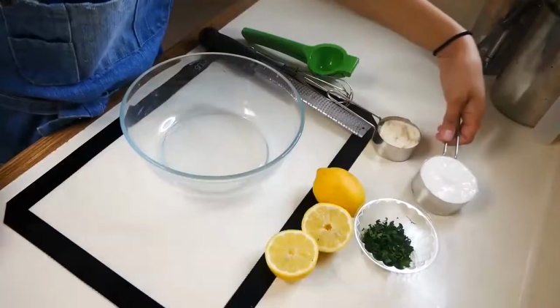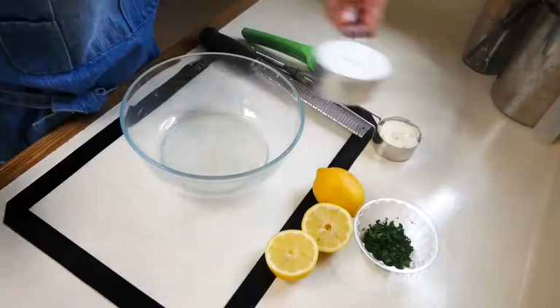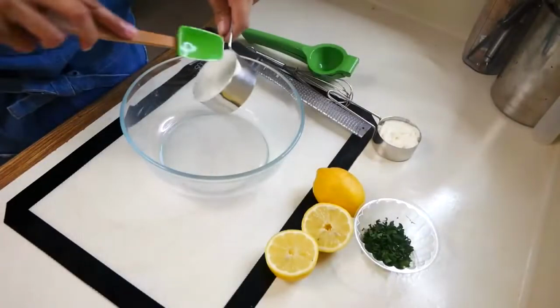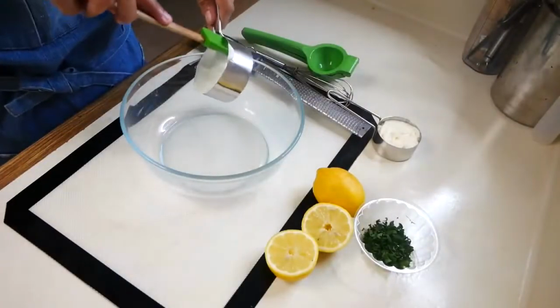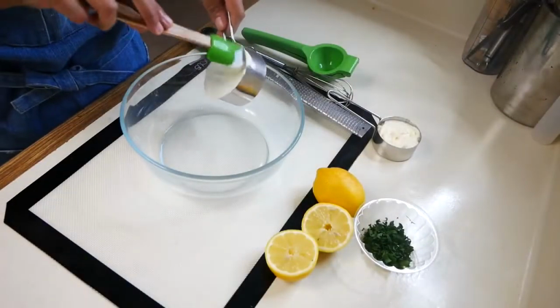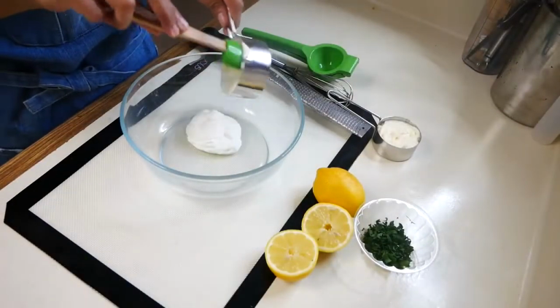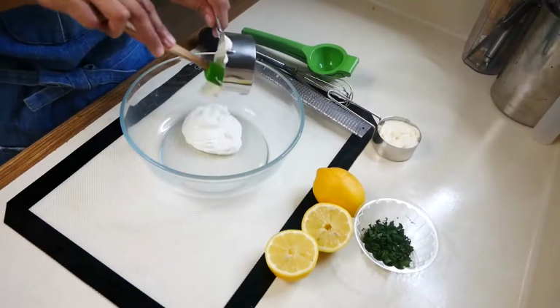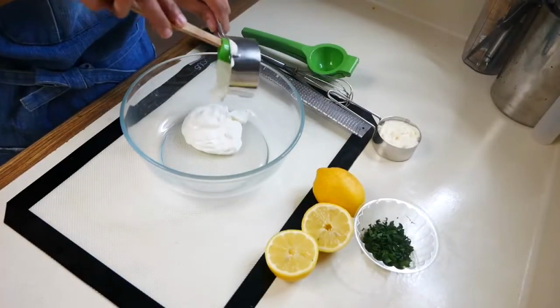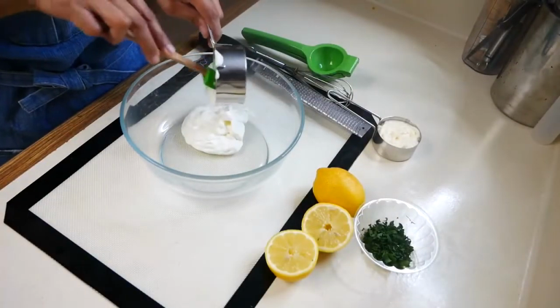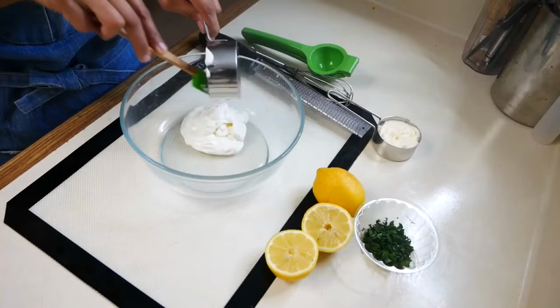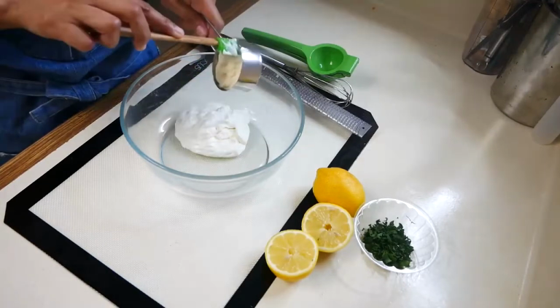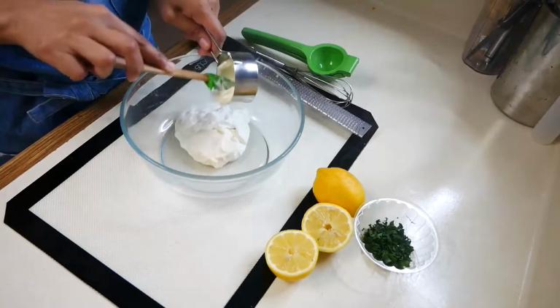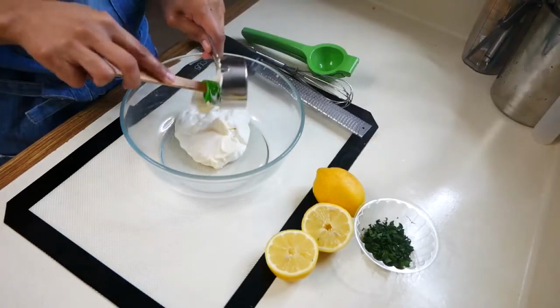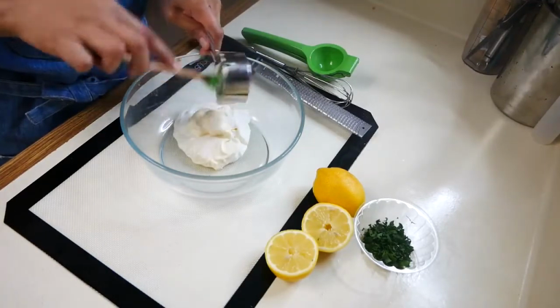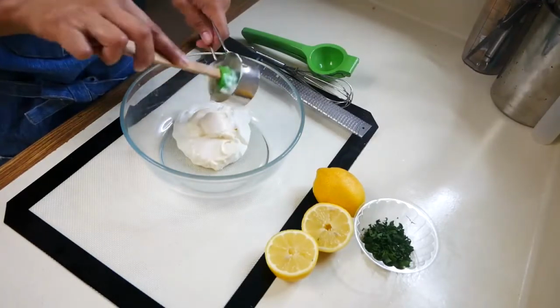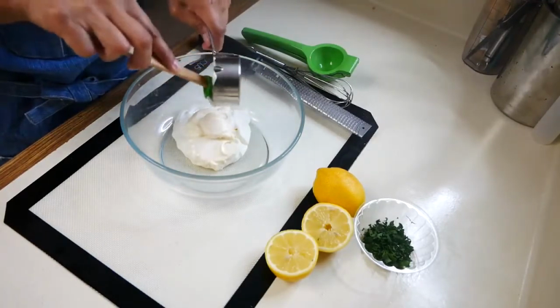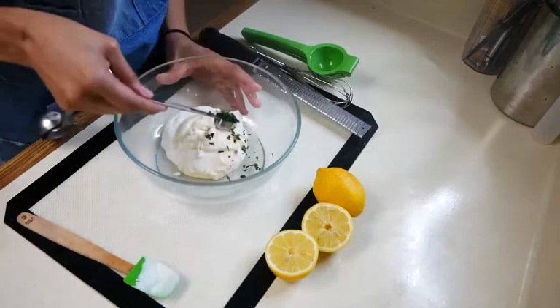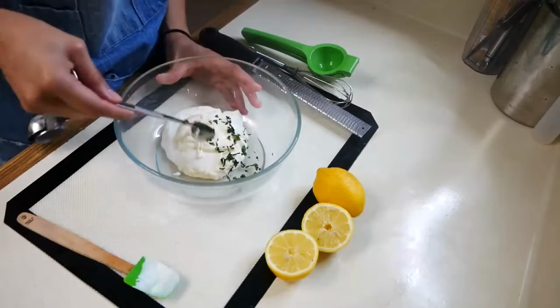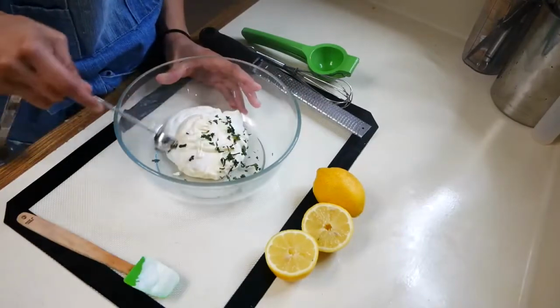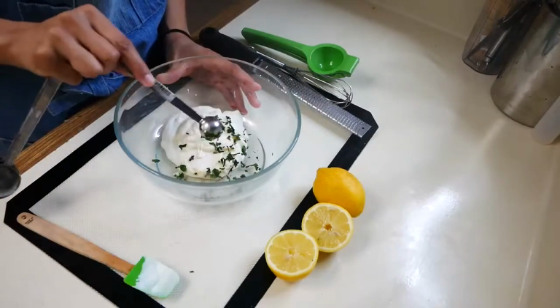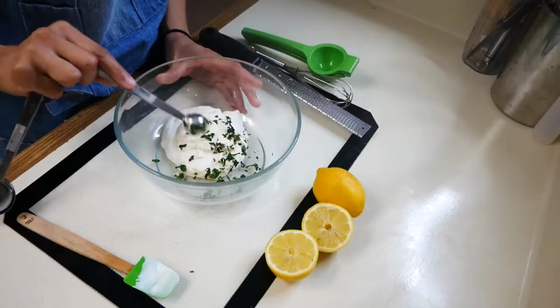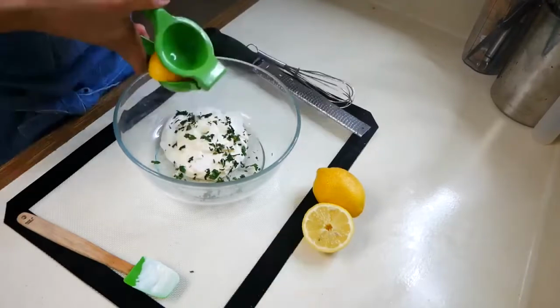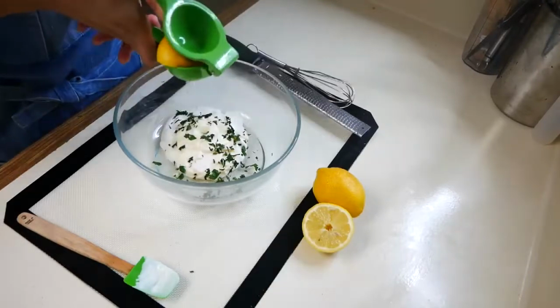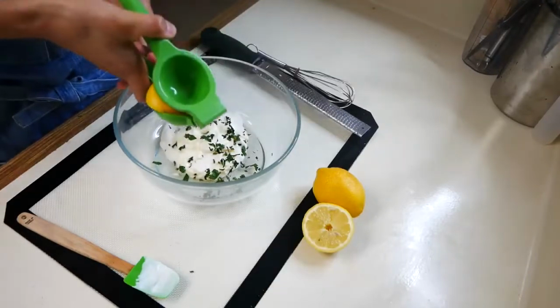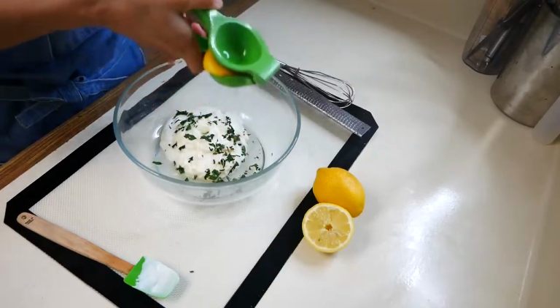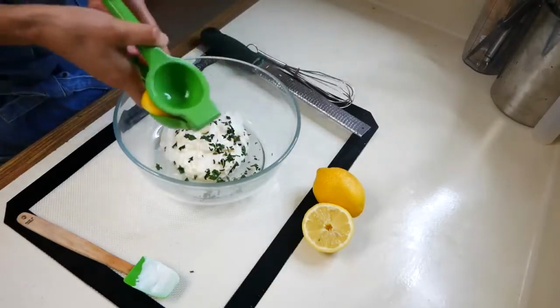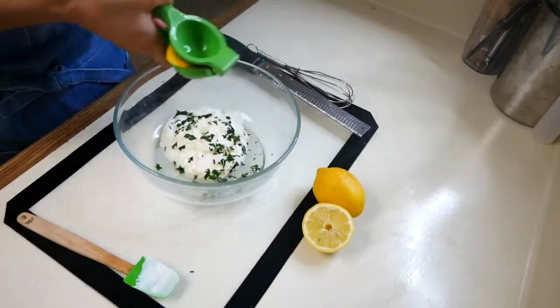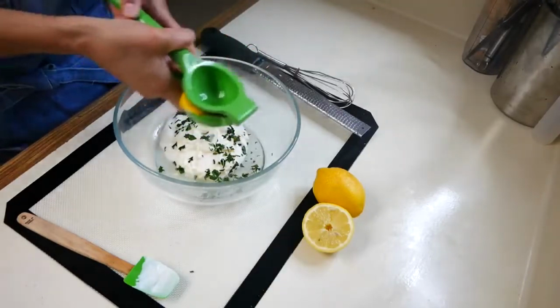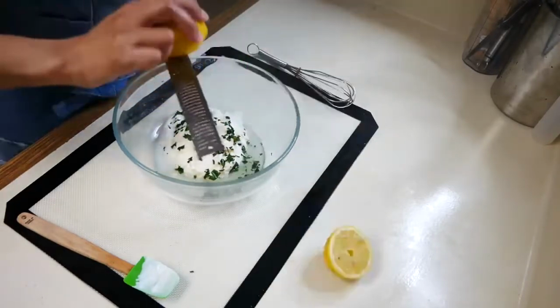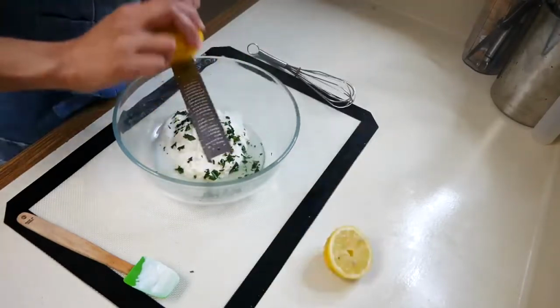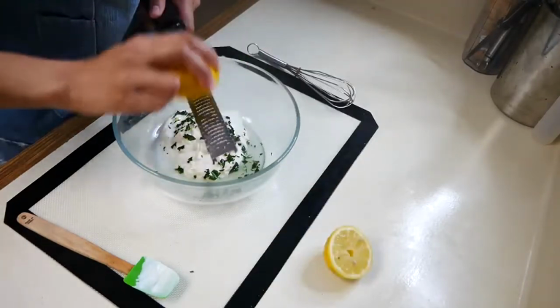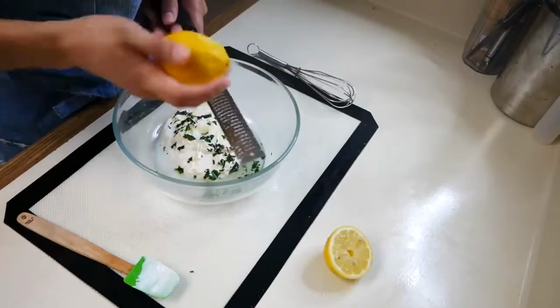Now we're going to make our creamy herb sauce. This sauce is super simple — you're just going to add sour cream, mayonnaise, chopped parsley, about a tablespoon of lemon juice, lemon zest, and salt to taste. And you're going to mix that really well.